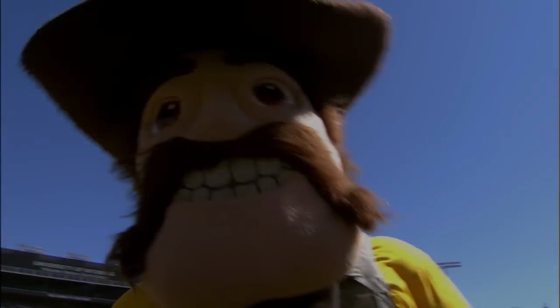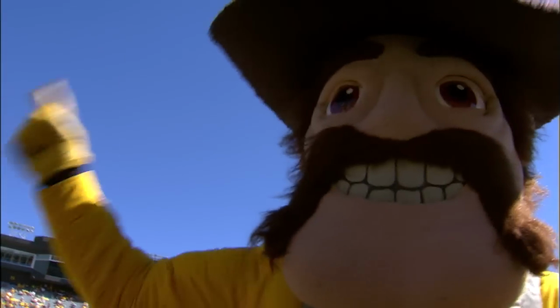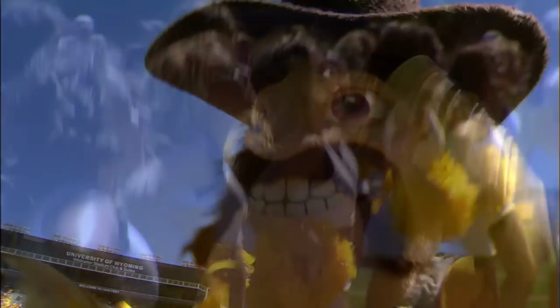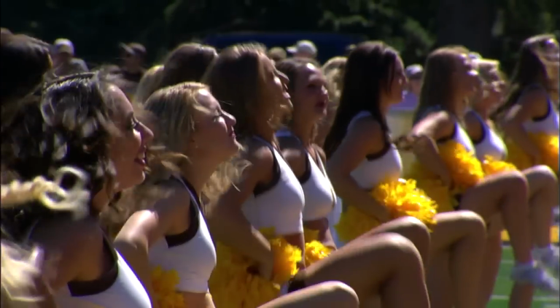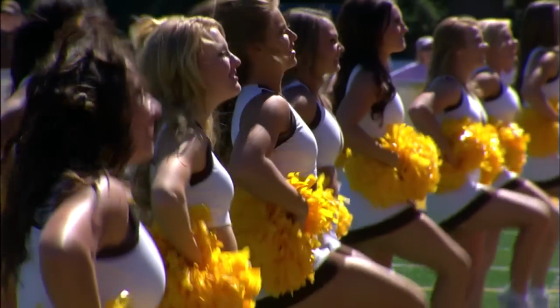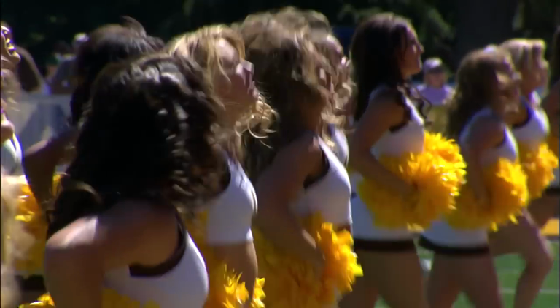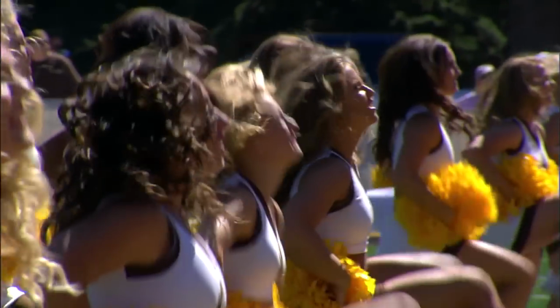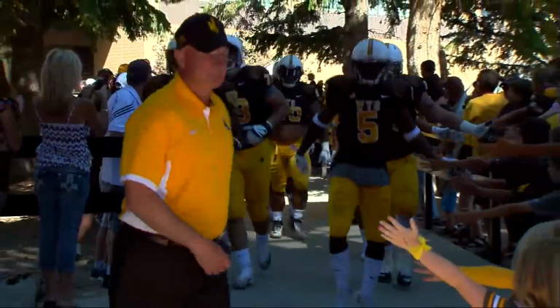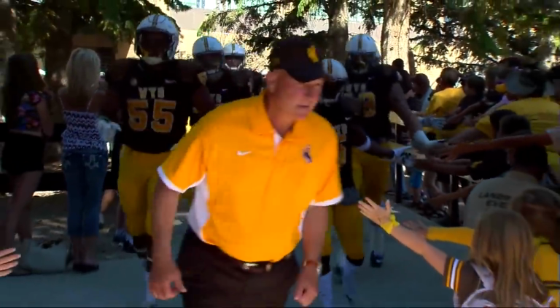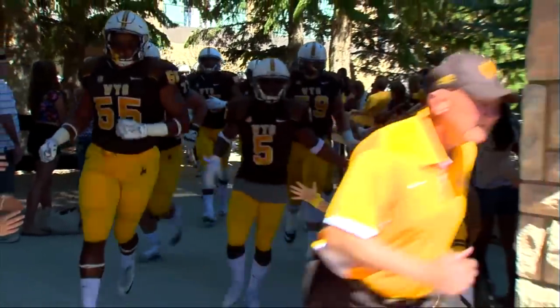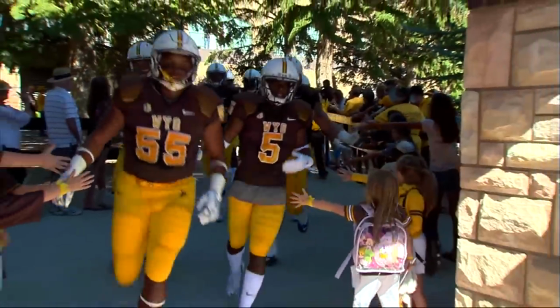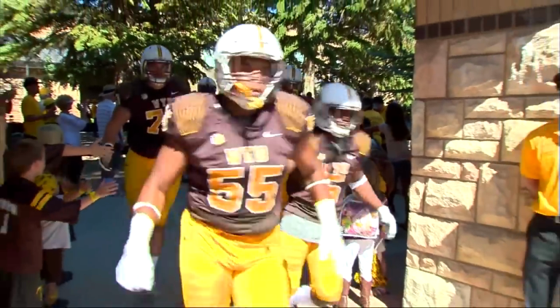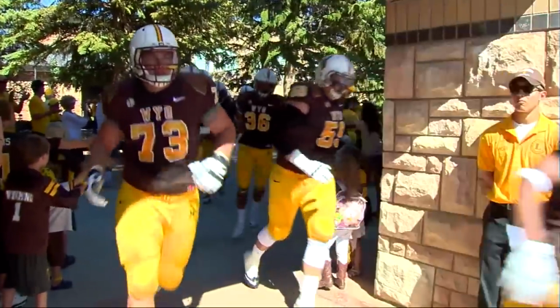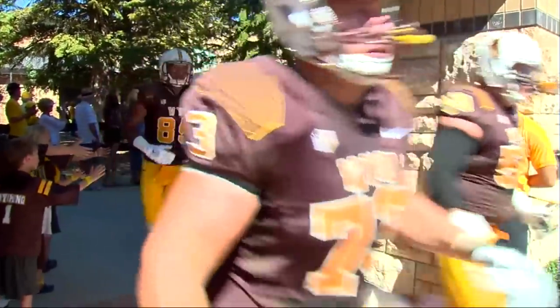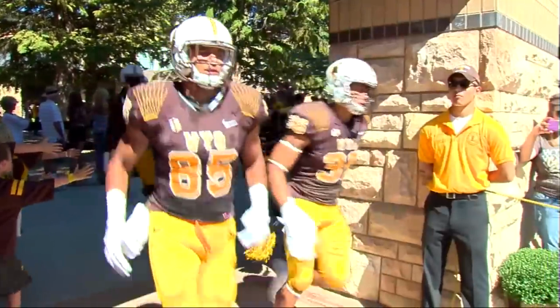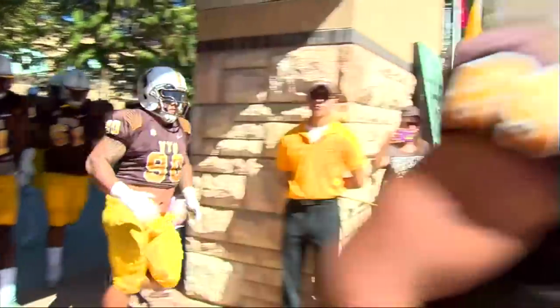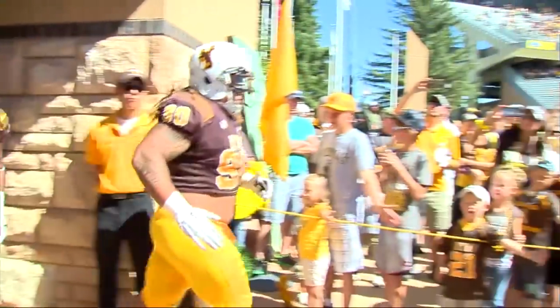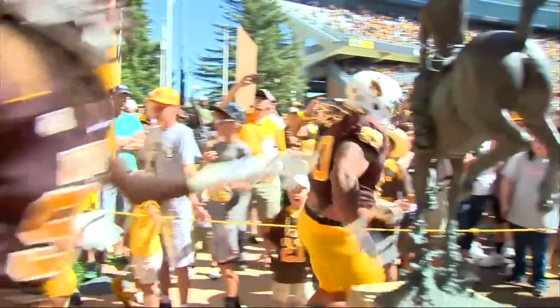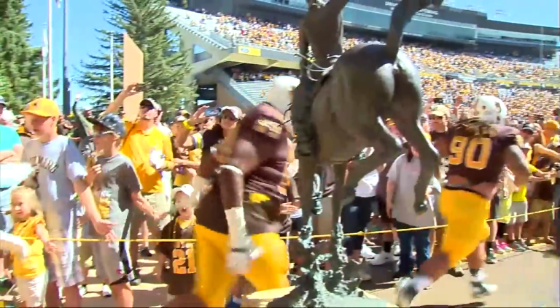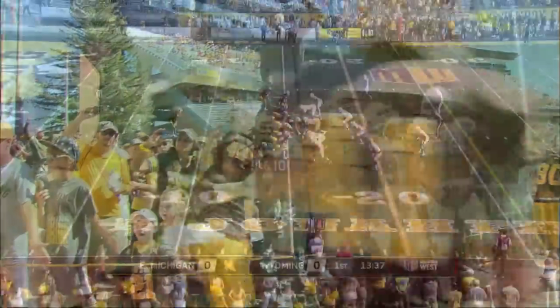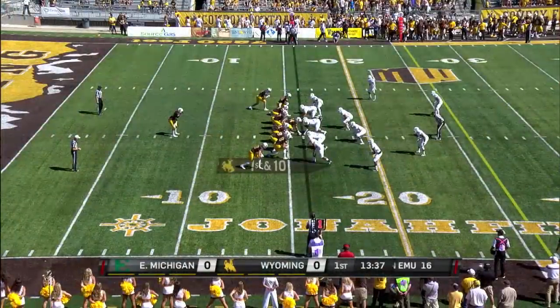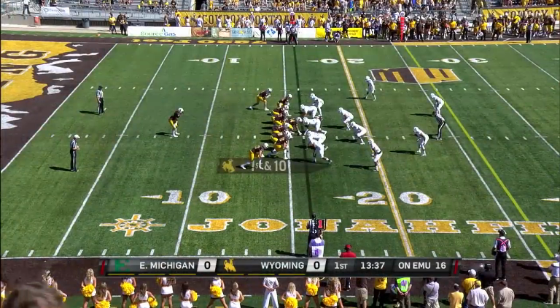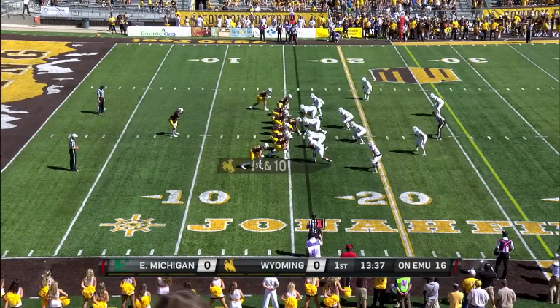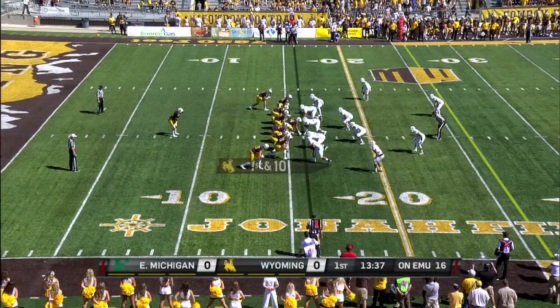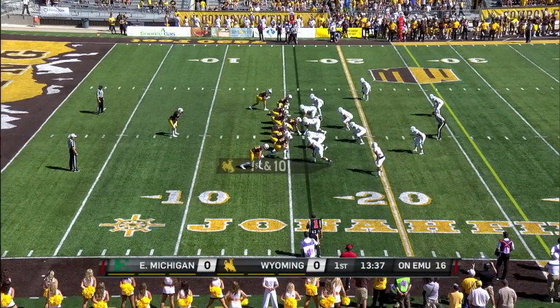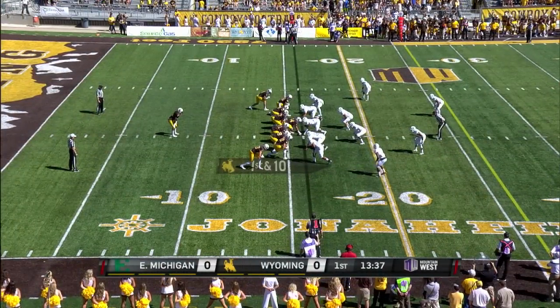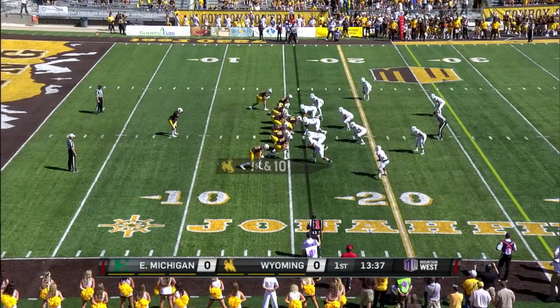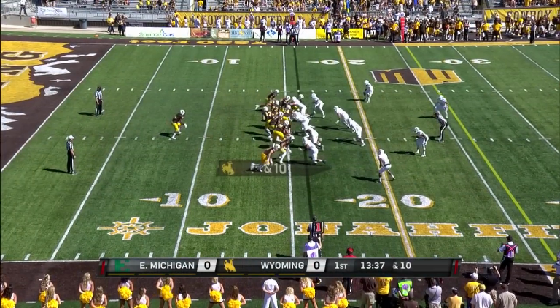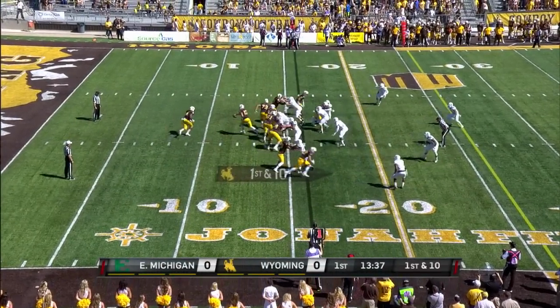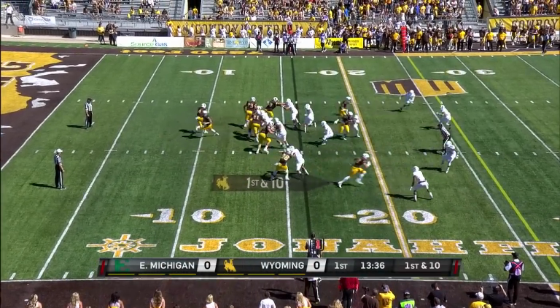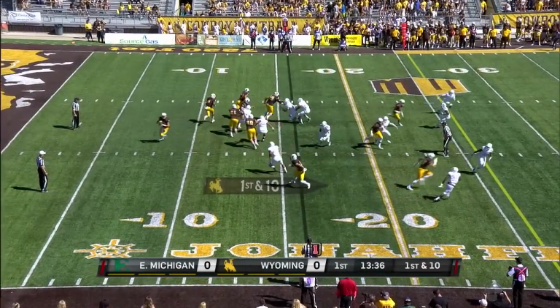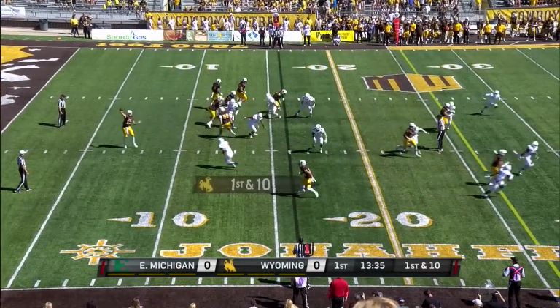Well, the Cowboys have made their grand entrance into Memorial Stadium as they get ready to take on the Eastern Michigan Eagles. He's inexperienced, however he's got a great running game to fall back on. And that's Bryant Hill.